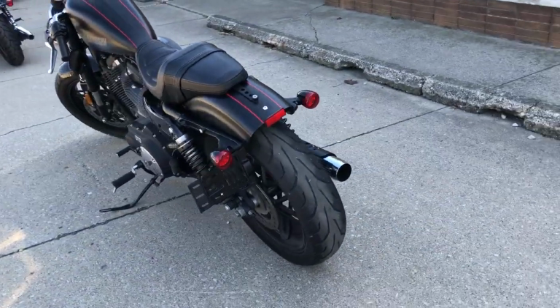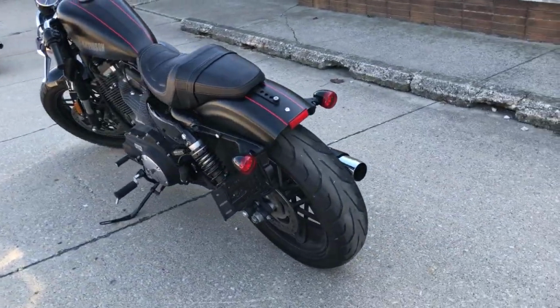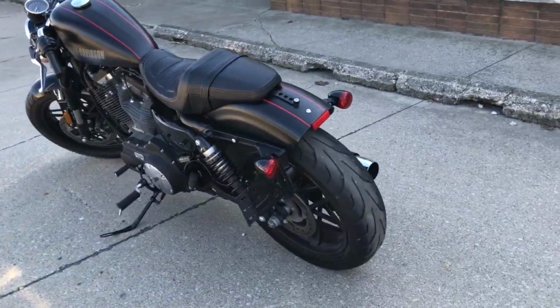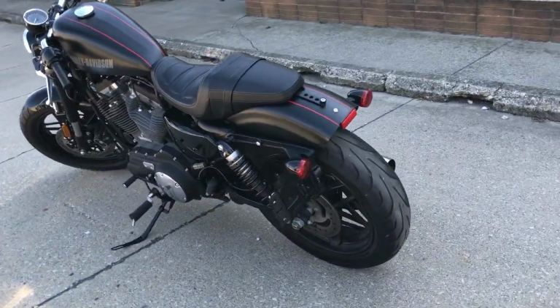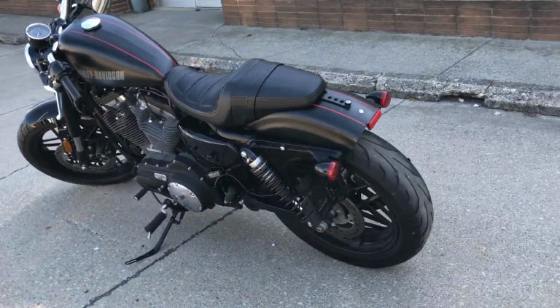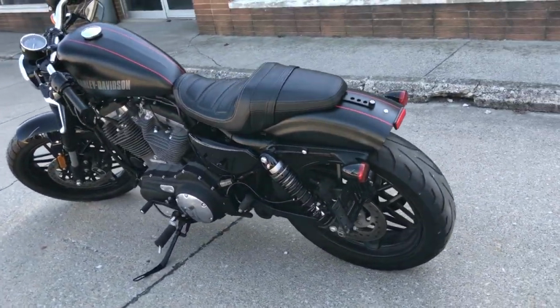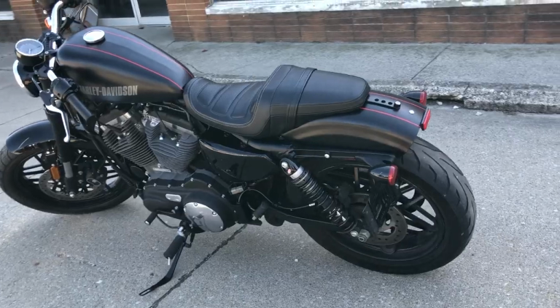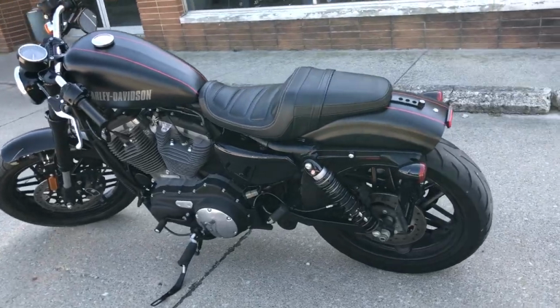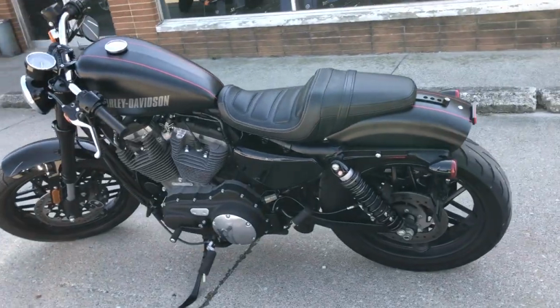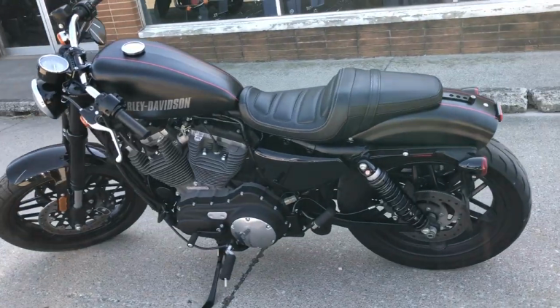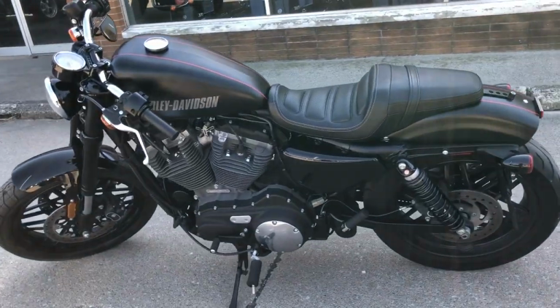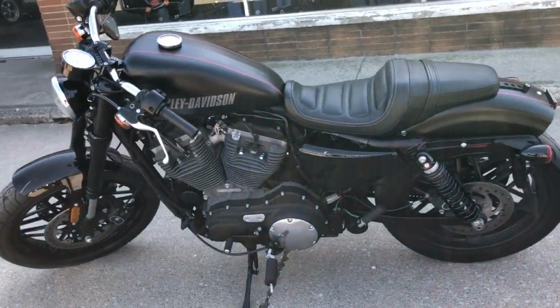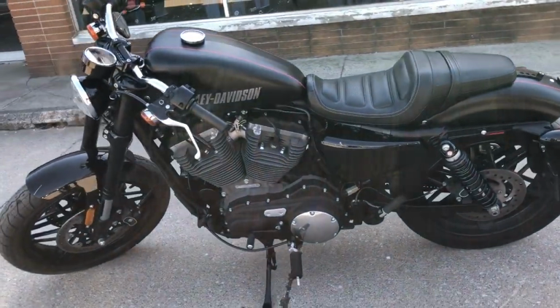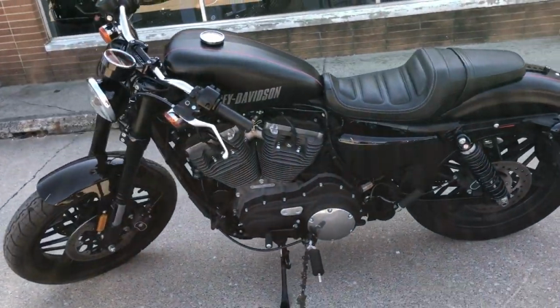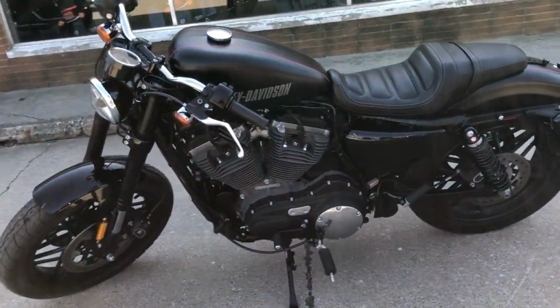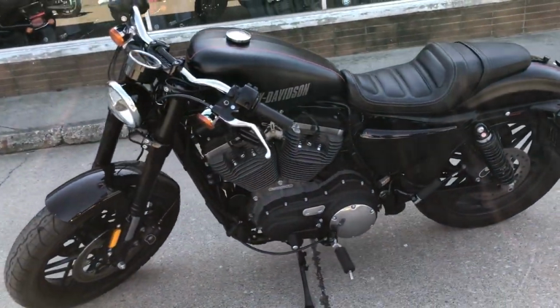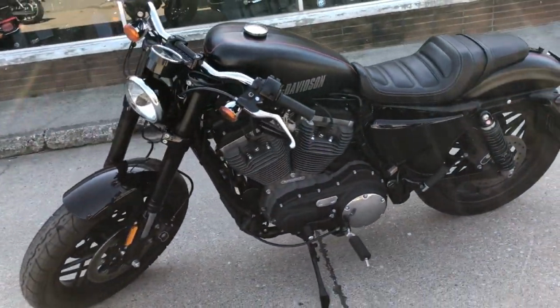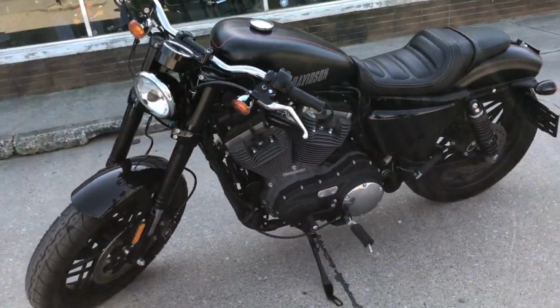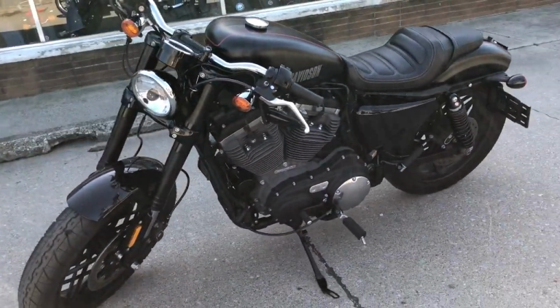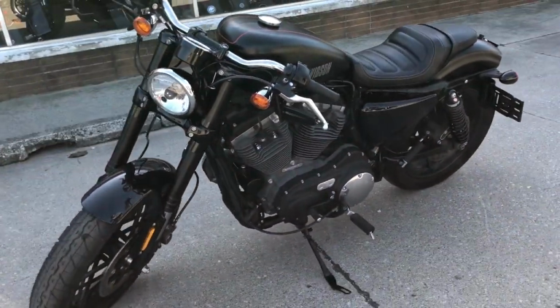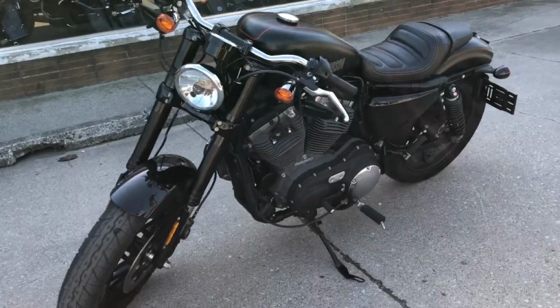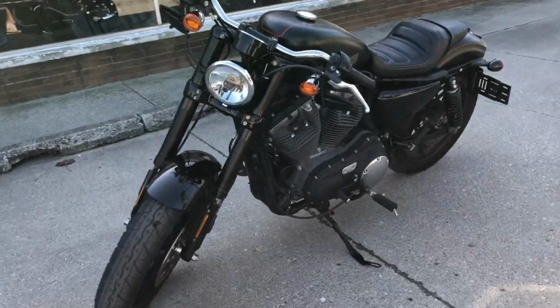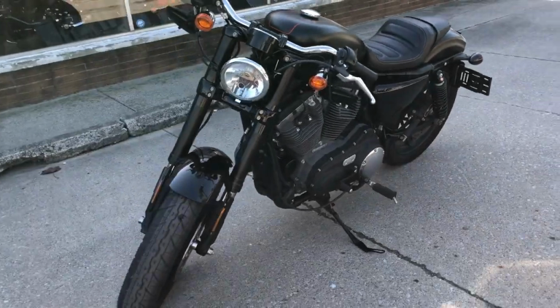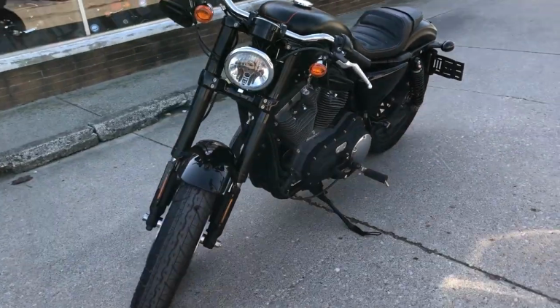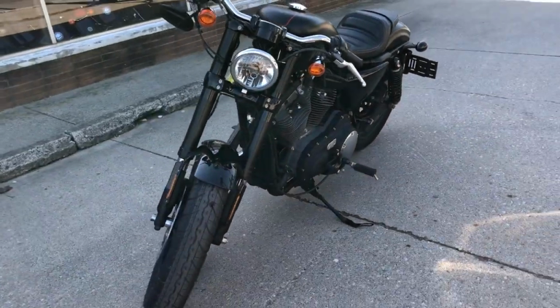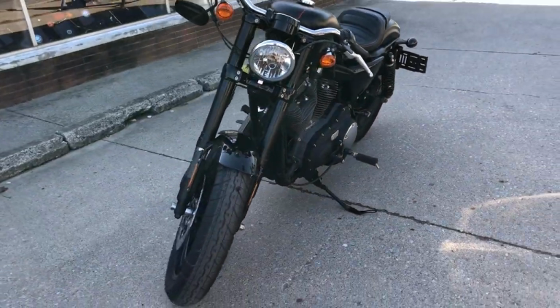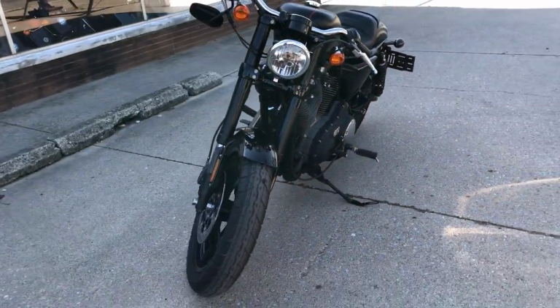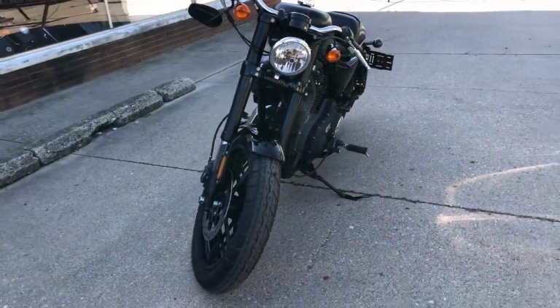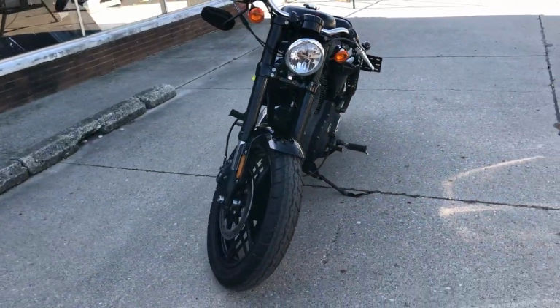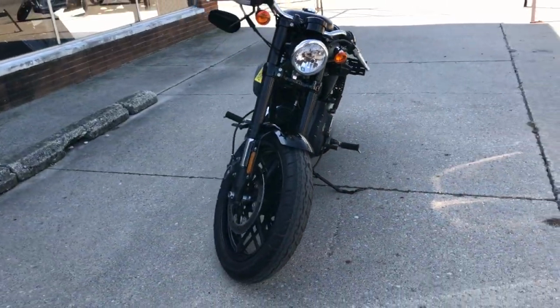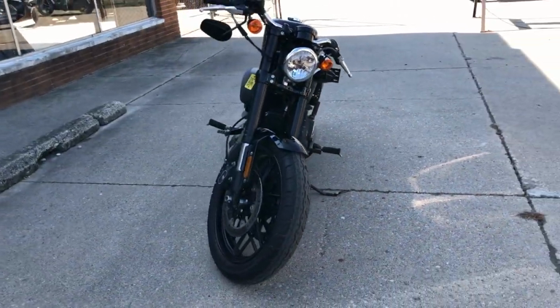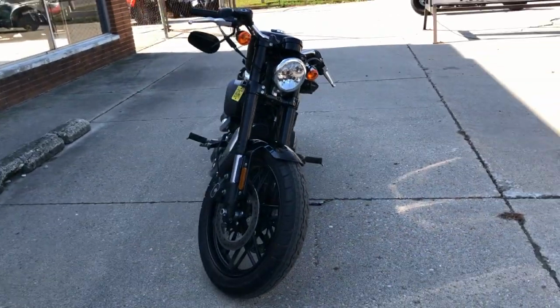Super clean. Blacked out black paint, black rims, blacked out front end, blacked out motor. One sharp Roadster here, guys. Just serviced at the dealership — all the fluids have been changed. This one is ready to hit the road.